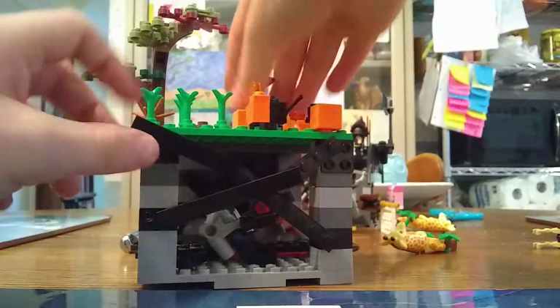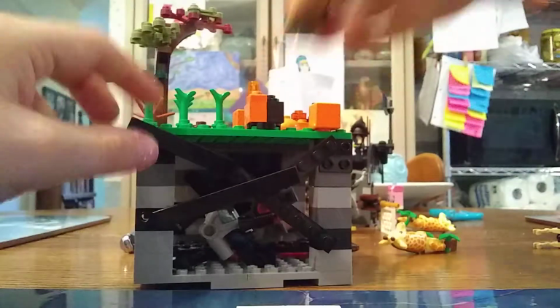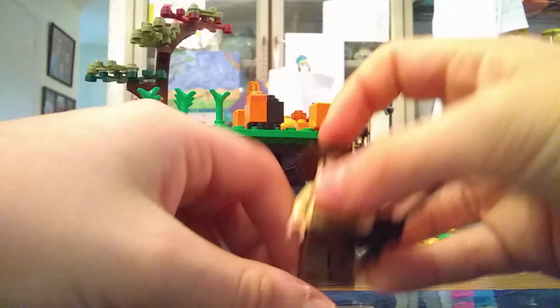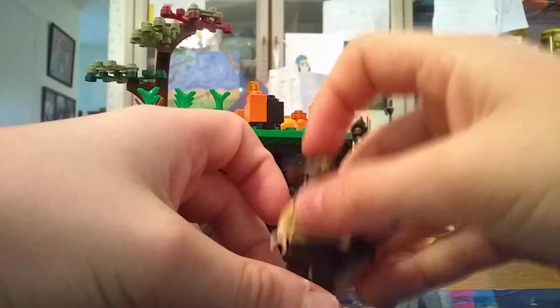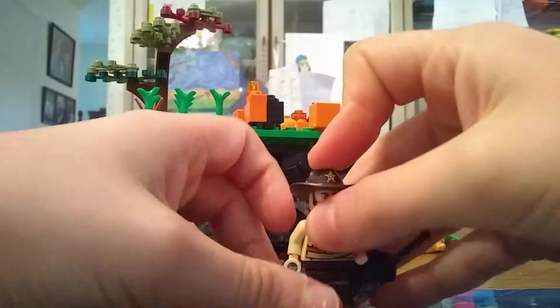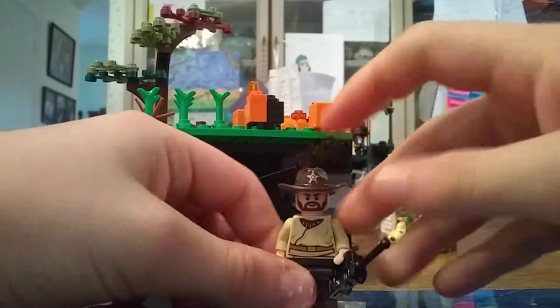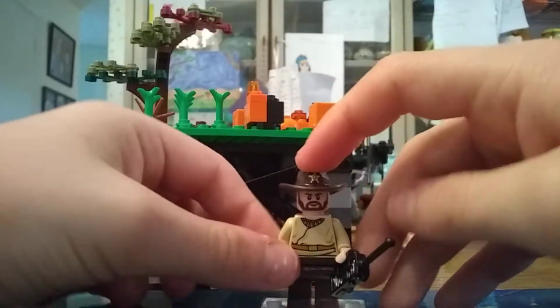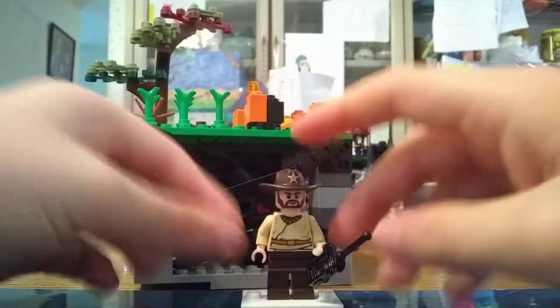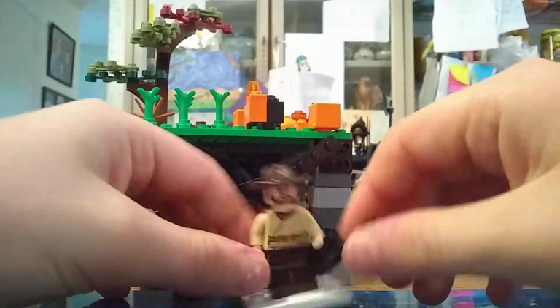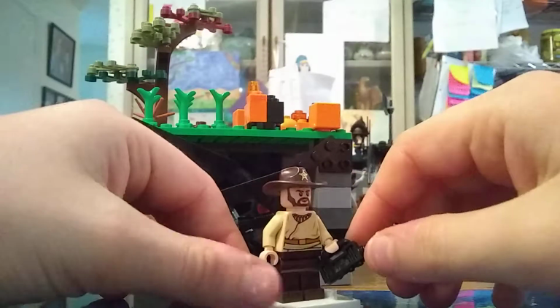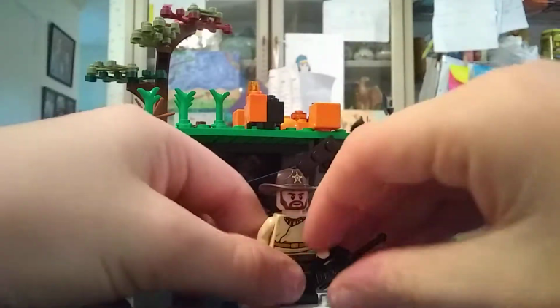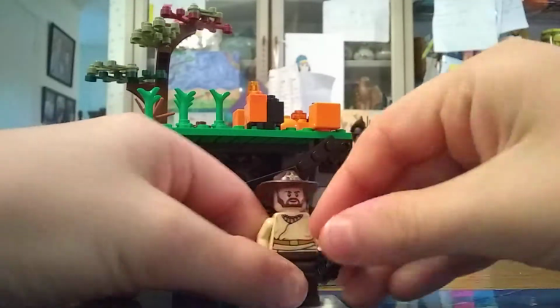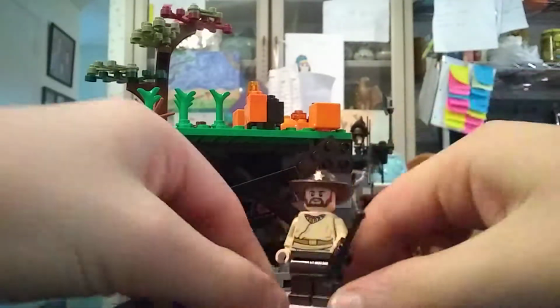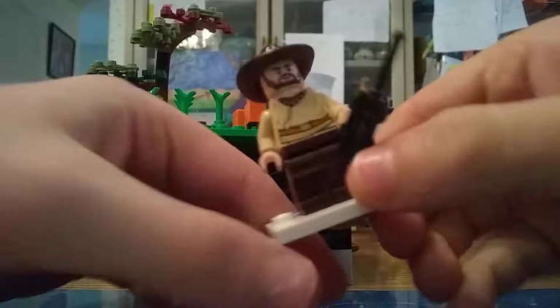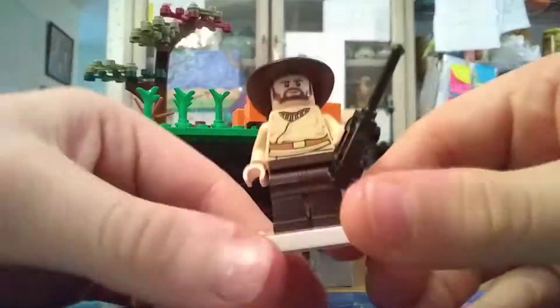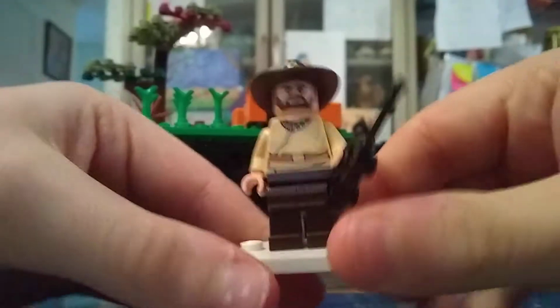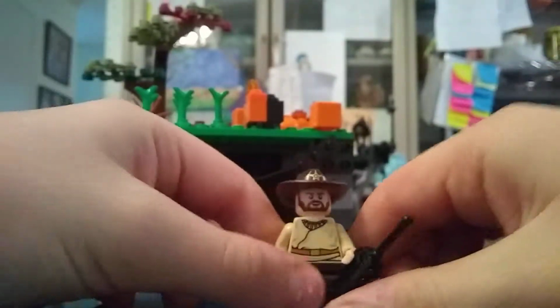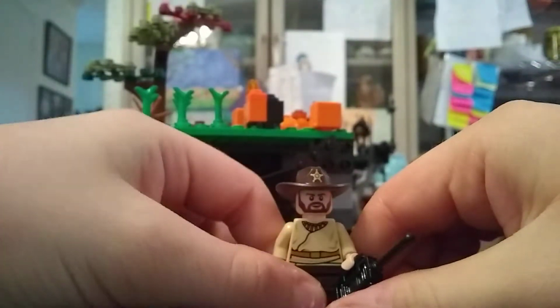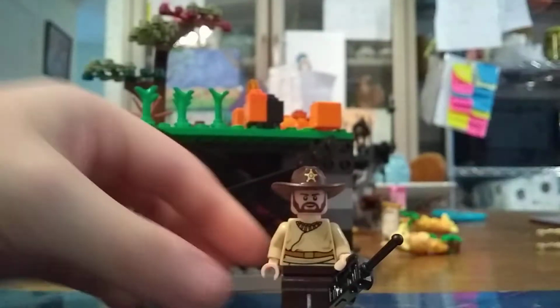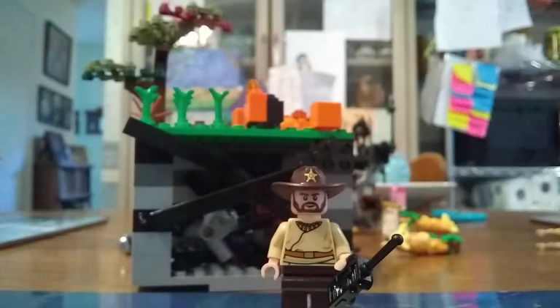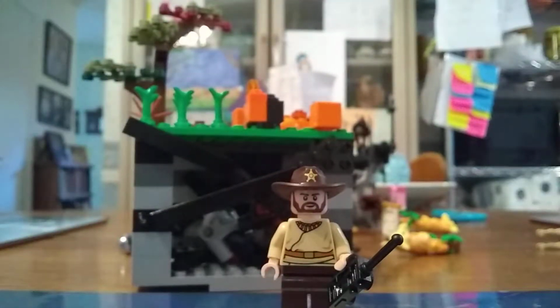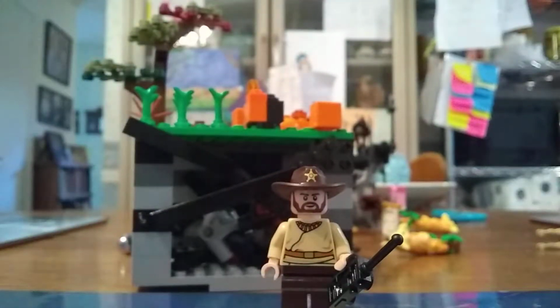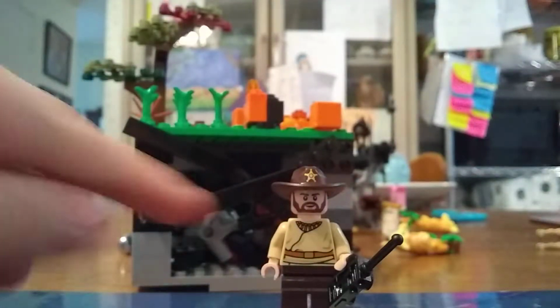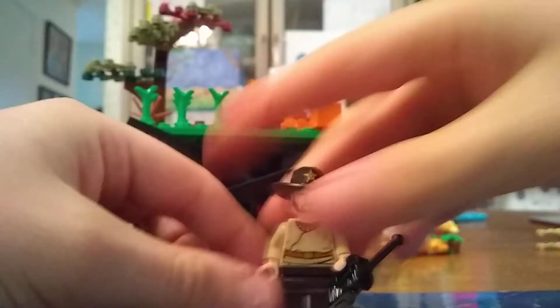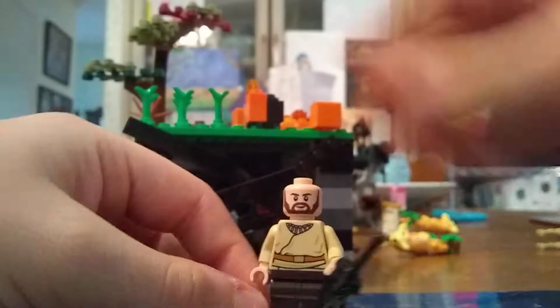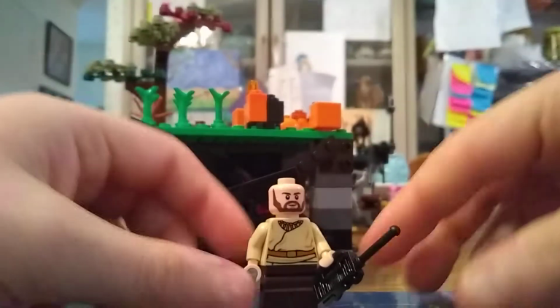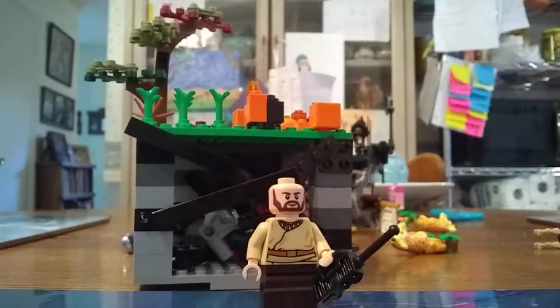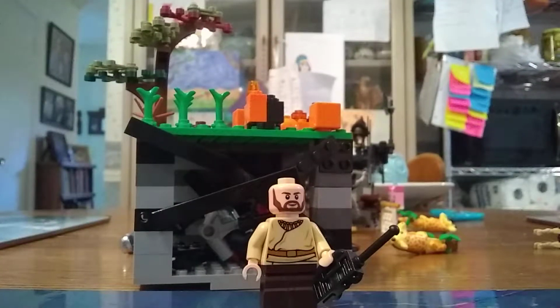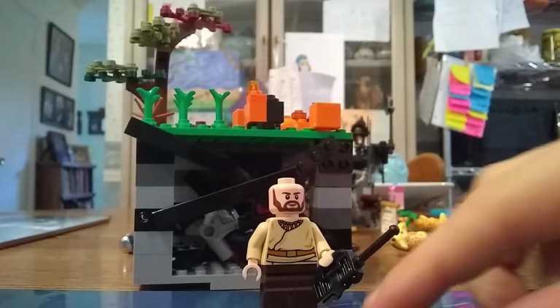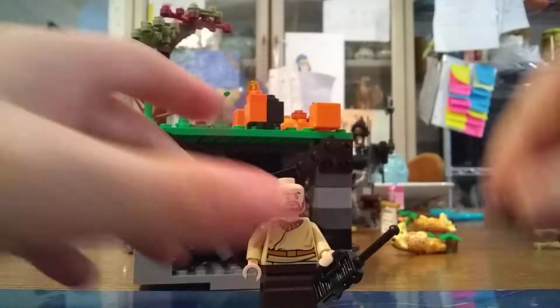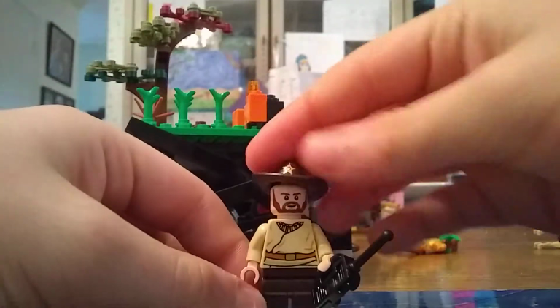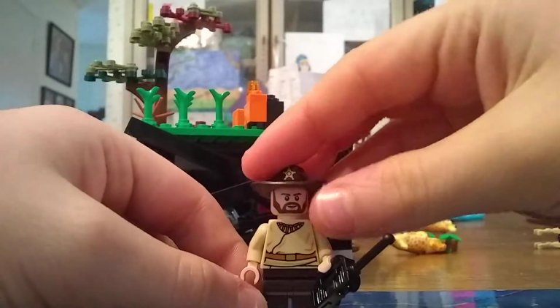Next we have Hopper. Hopper has a sheriff hat and his walkie-talkie, dark brown legs, Kid Anakin Skywalker's torso, and this head is from a Lego Jurassic World set.